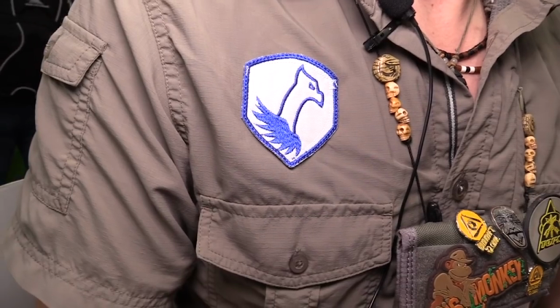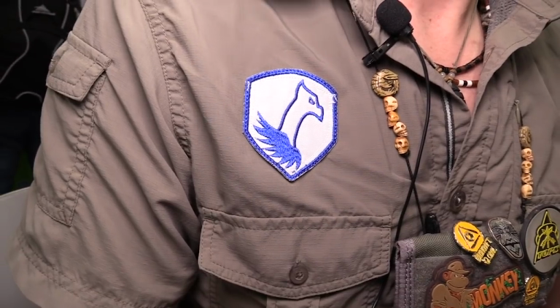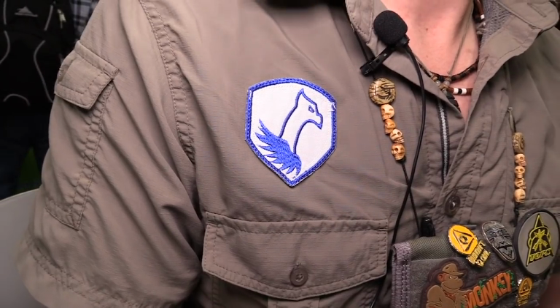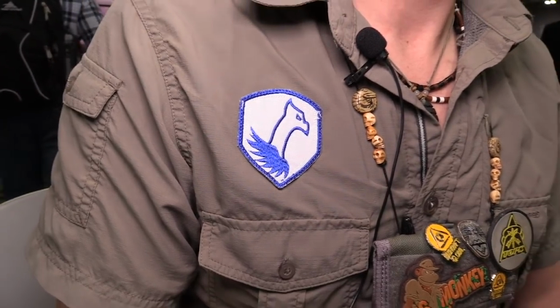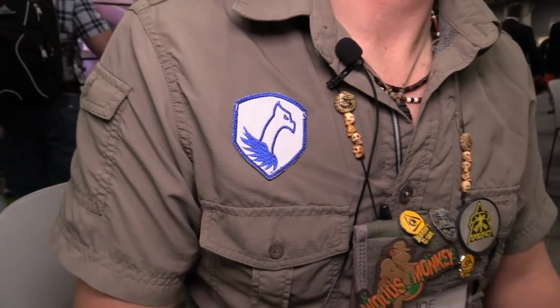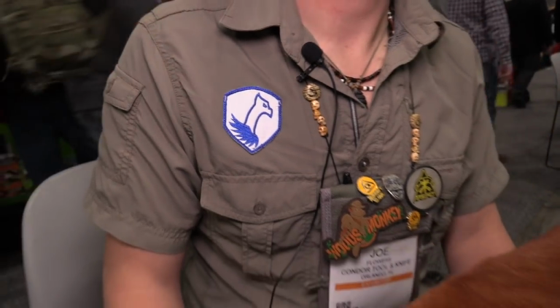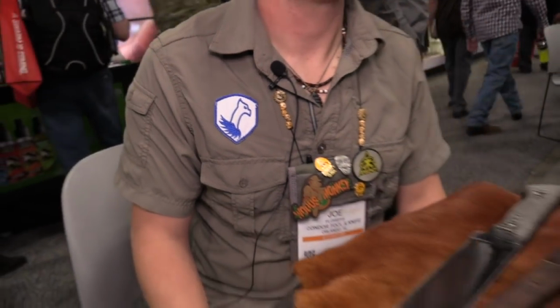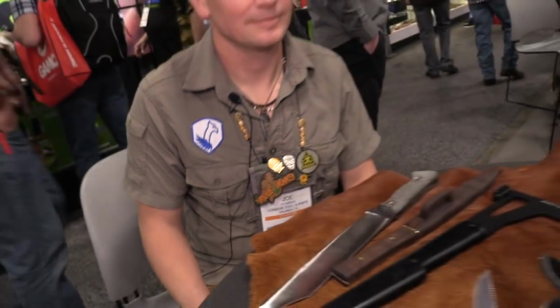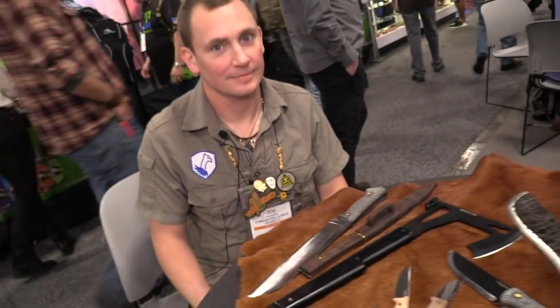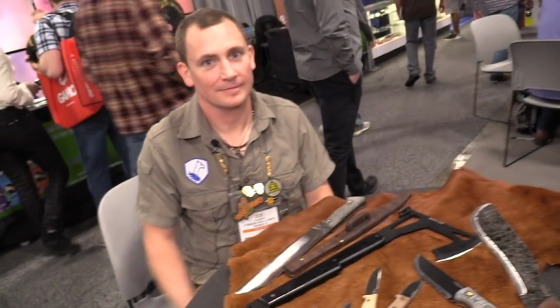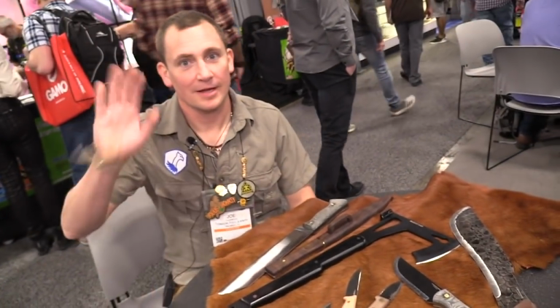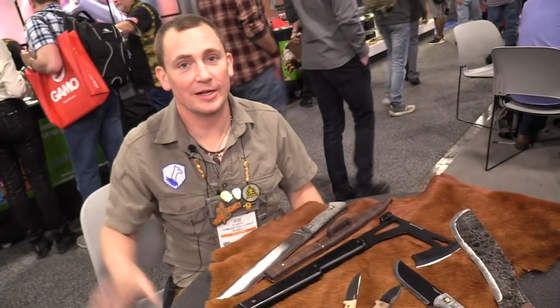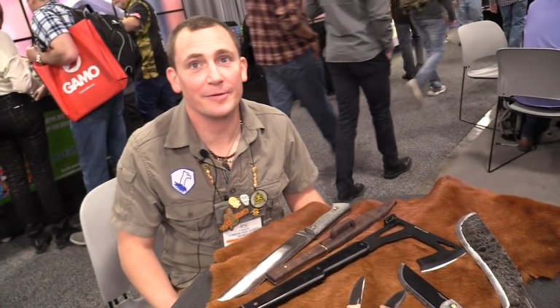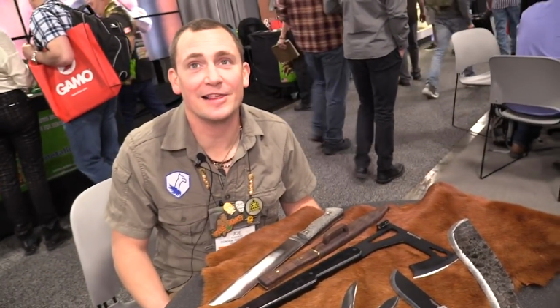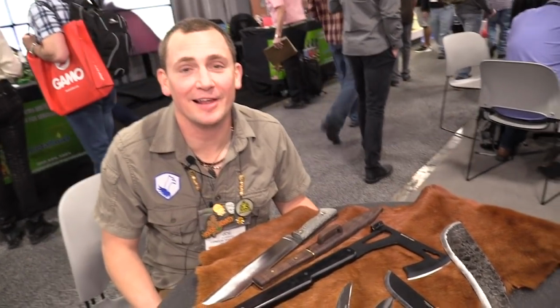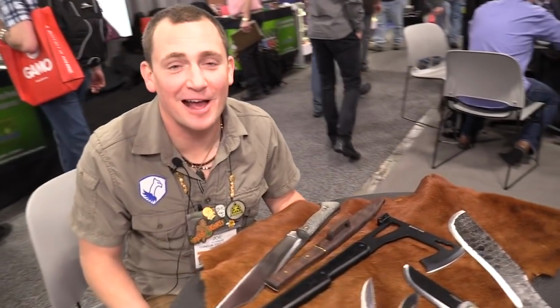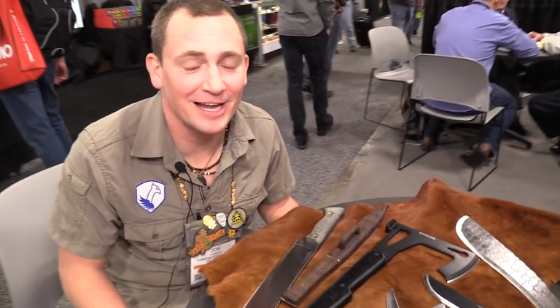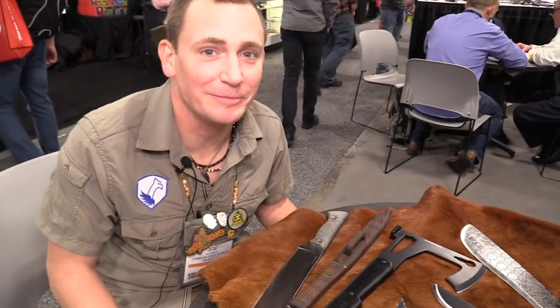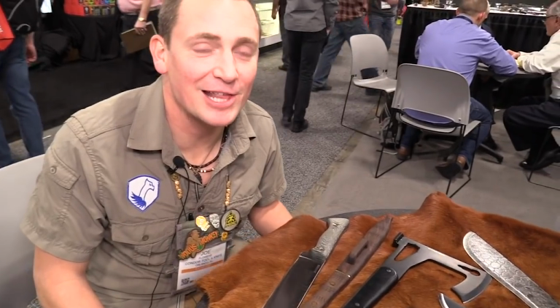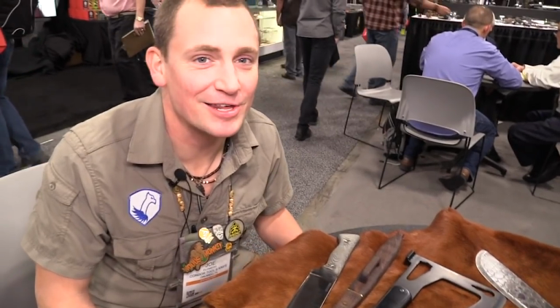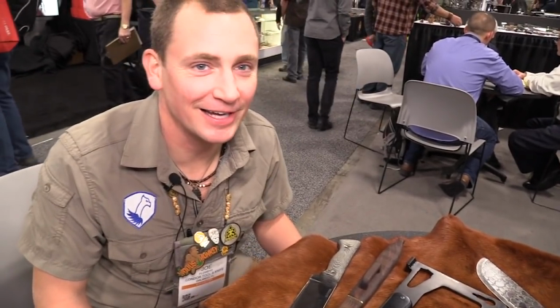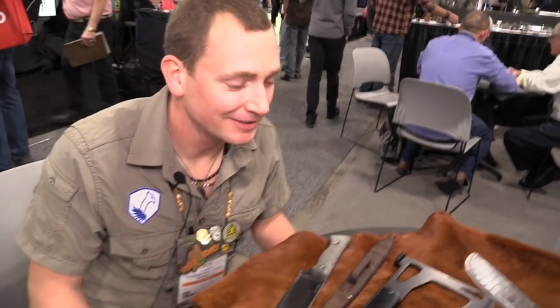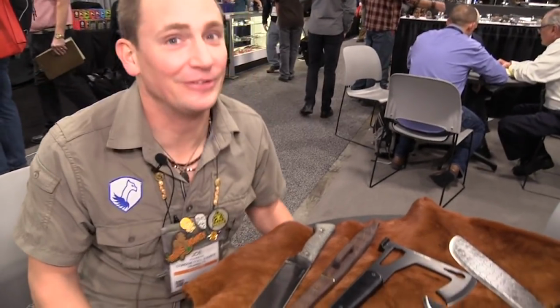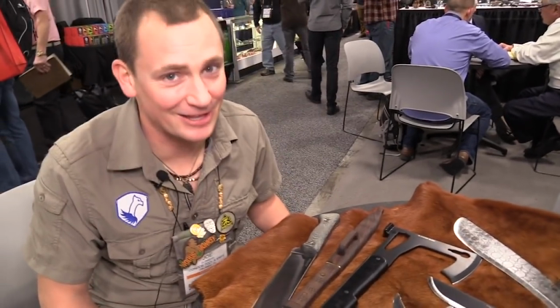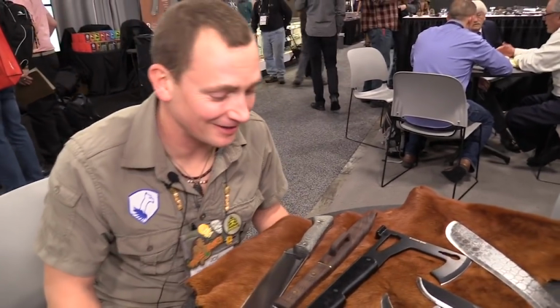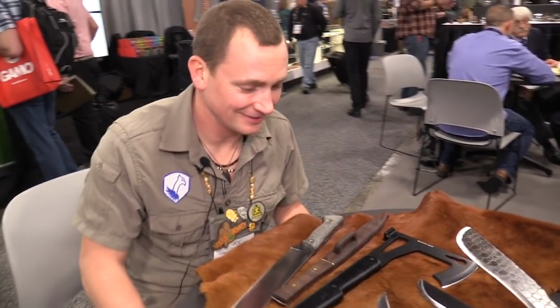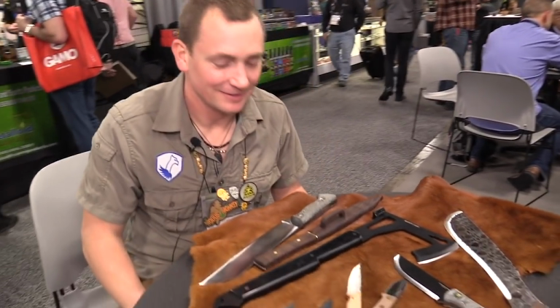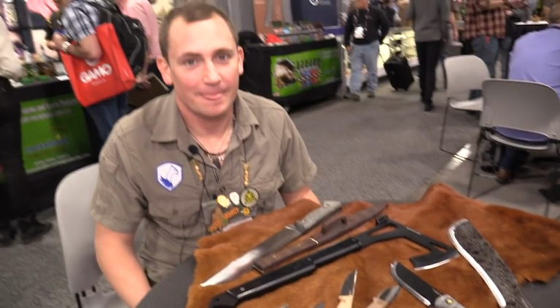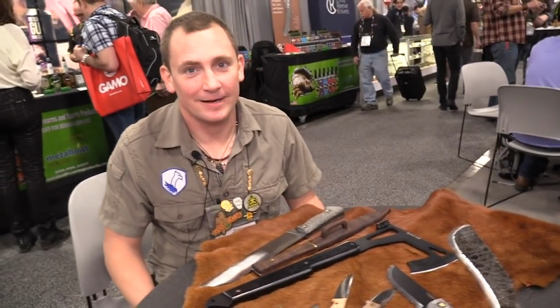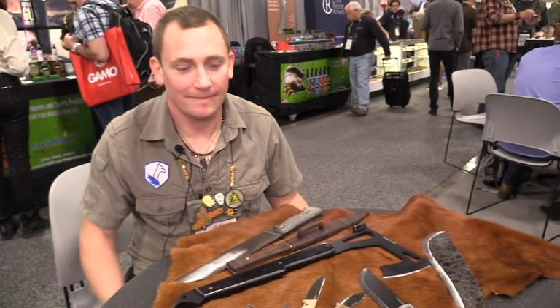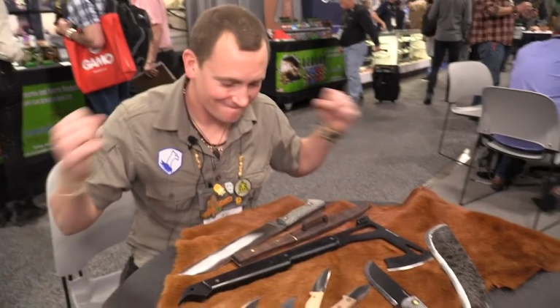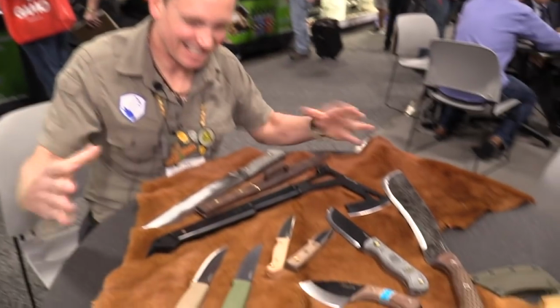SHOT Show 2019. We're at the Condor Knife booth with Joe. I was as still as I possibly could be at SHOT Show right now. There's so much going on. We got a ton of knives on the table, dude.